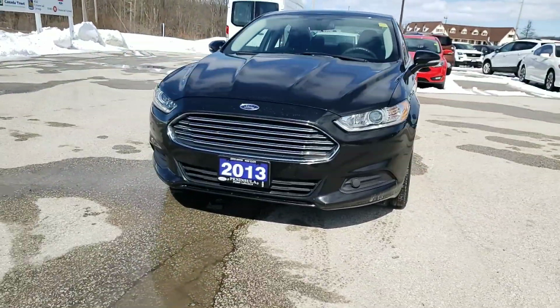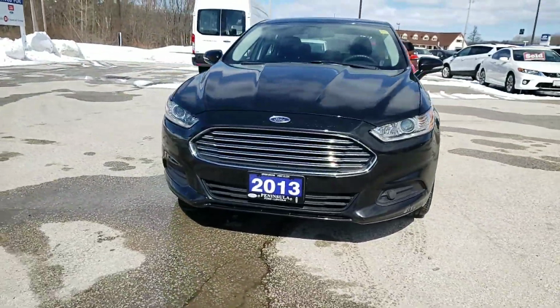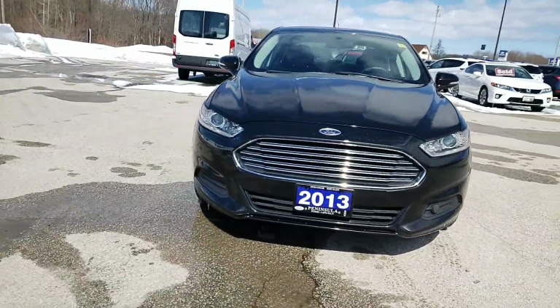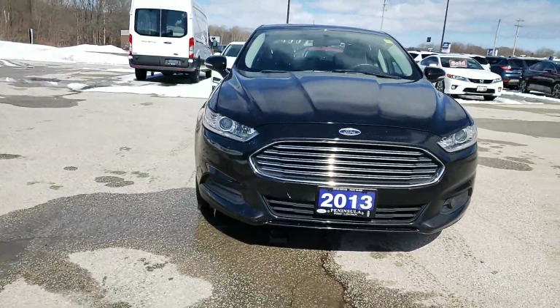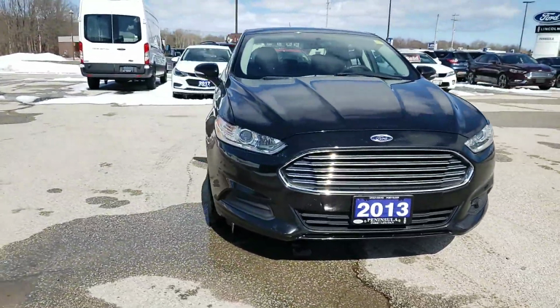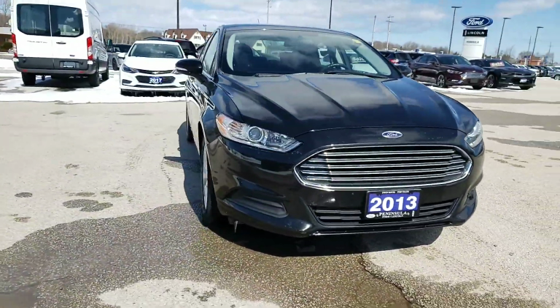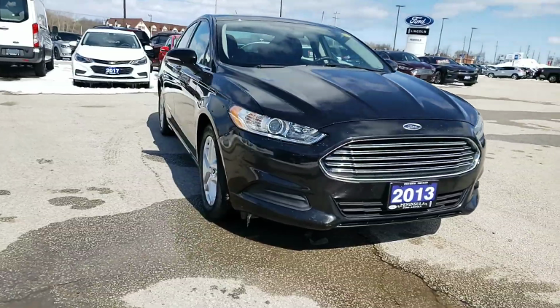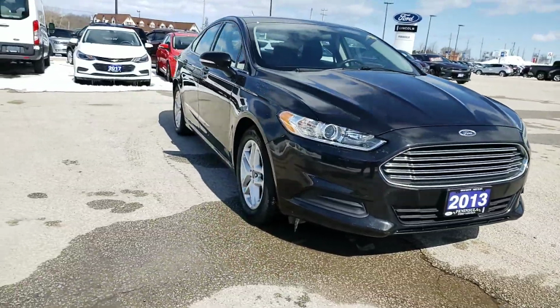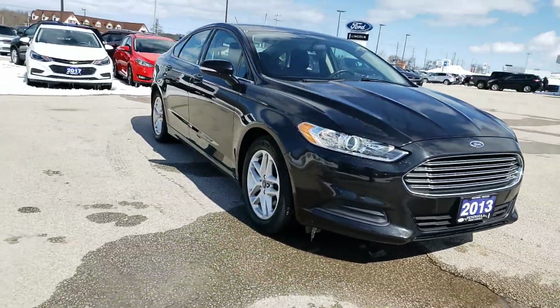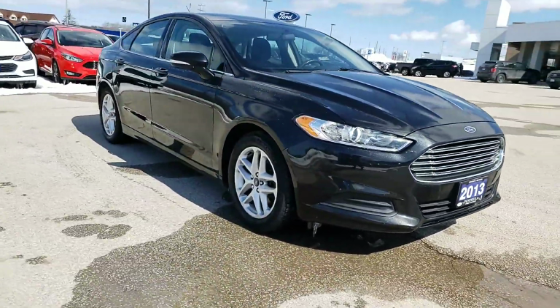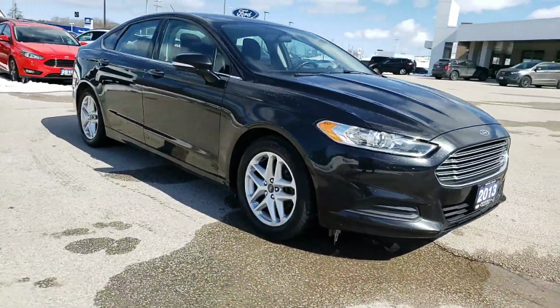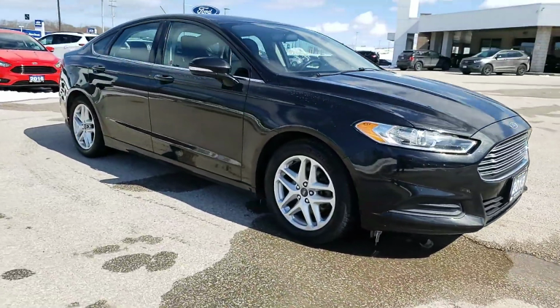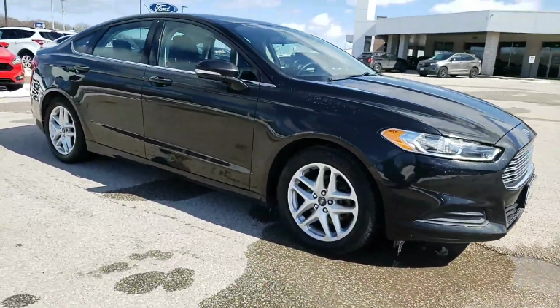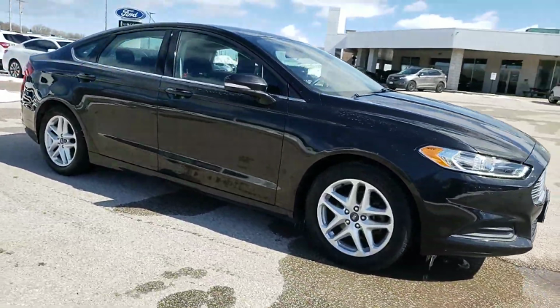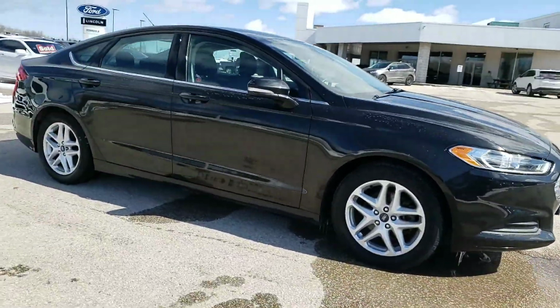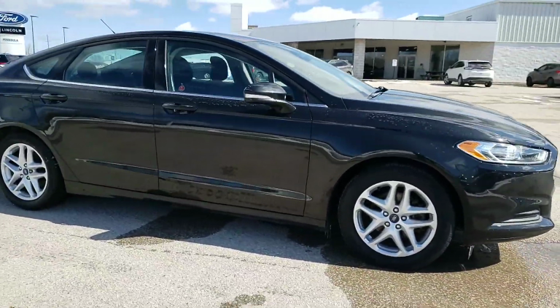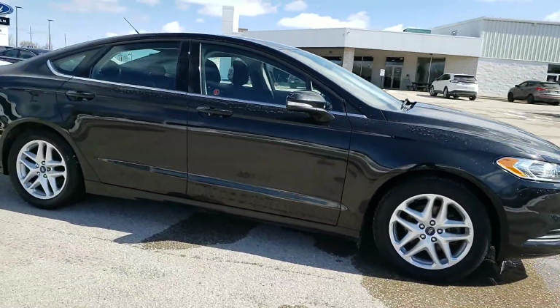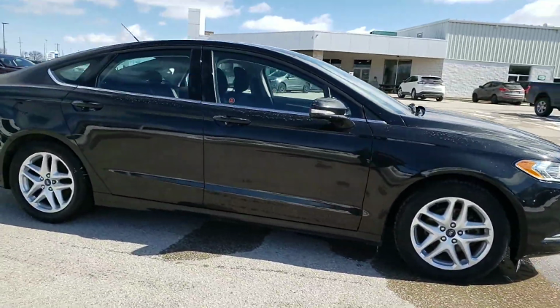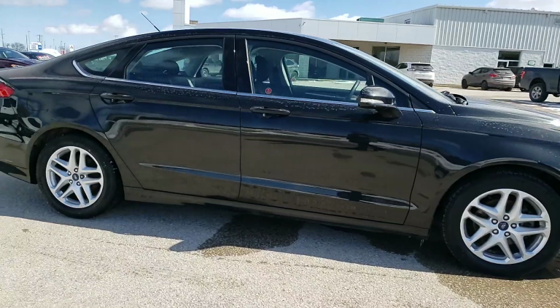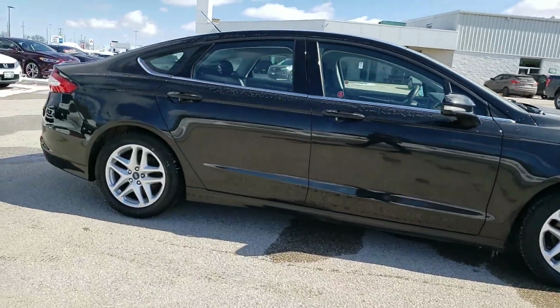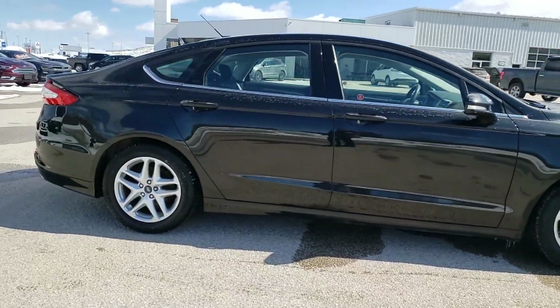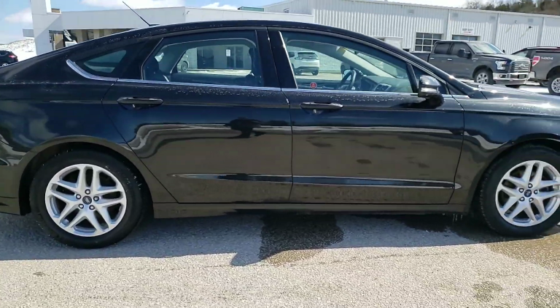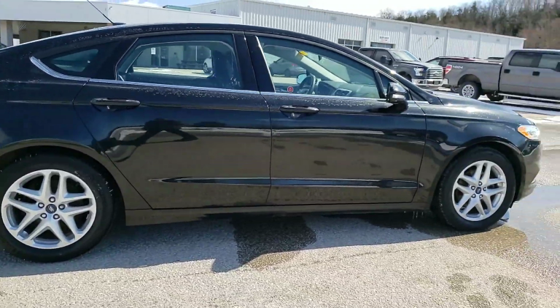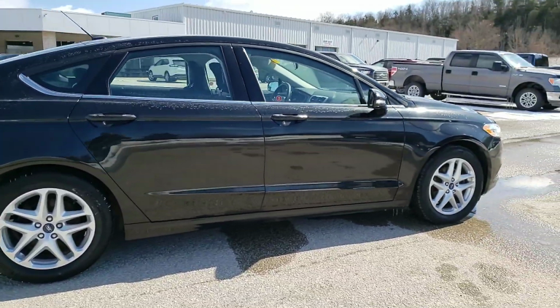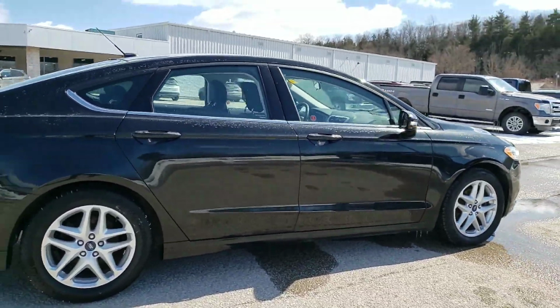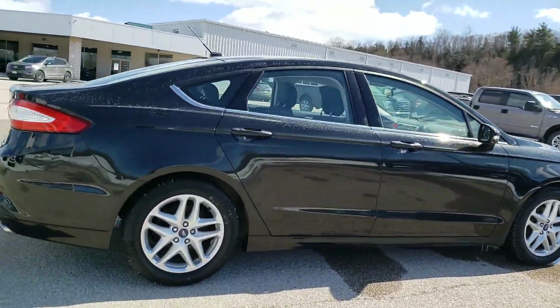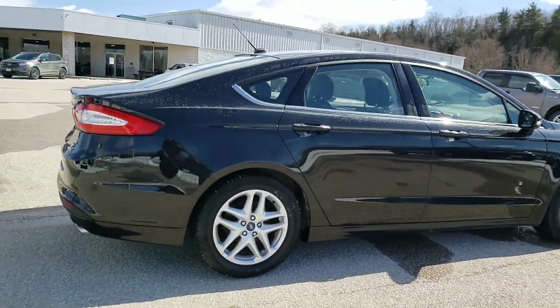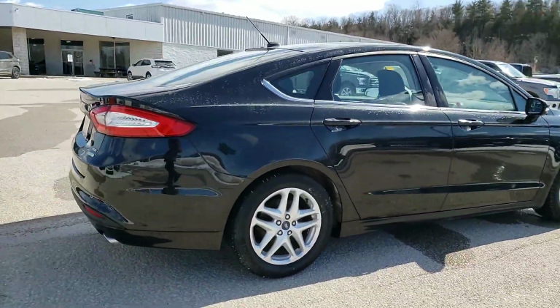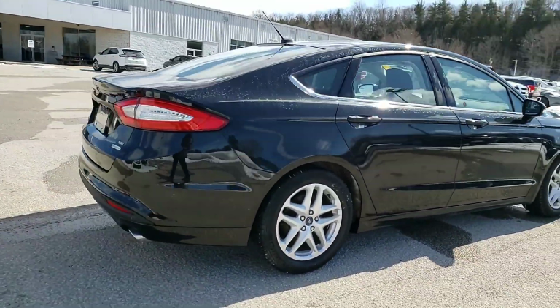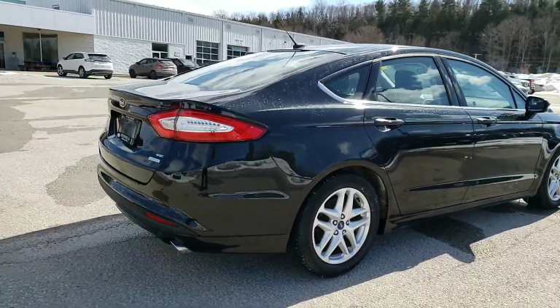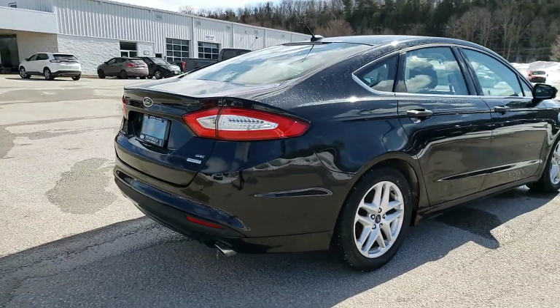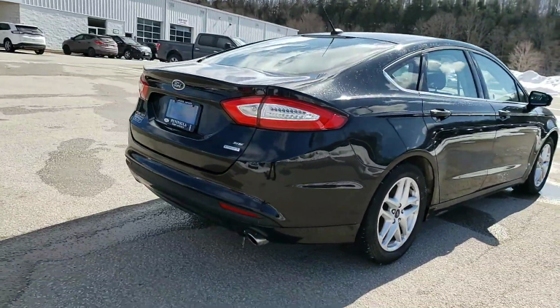This vehicle is very low K — only 56,000 kilometers. It was a one-owner vehicle. The body is in great shape; no major marks, dings, or scratches. Mechanically it's in top shape as well, especially with the low kilometers.